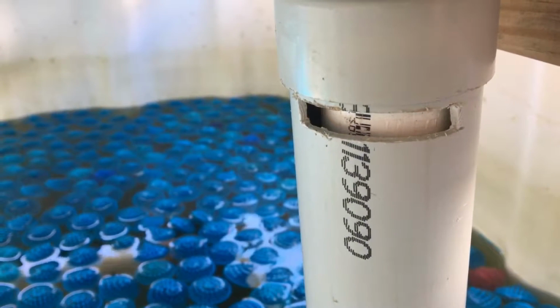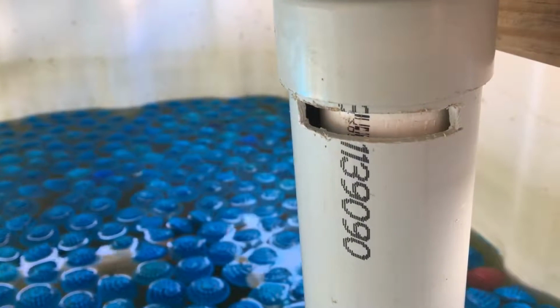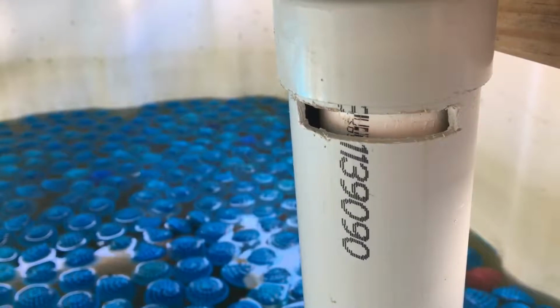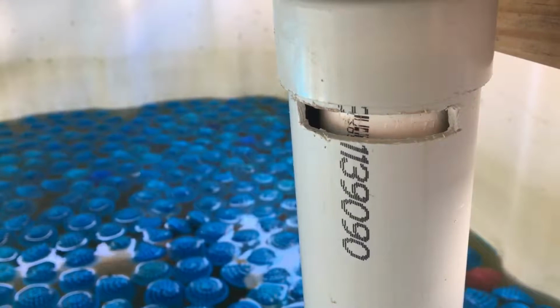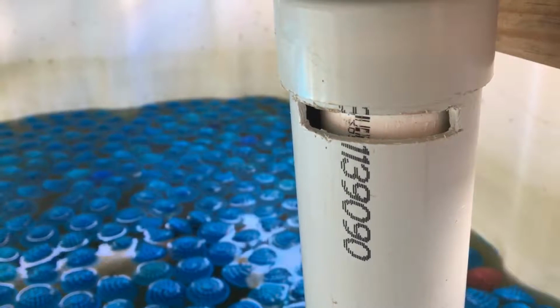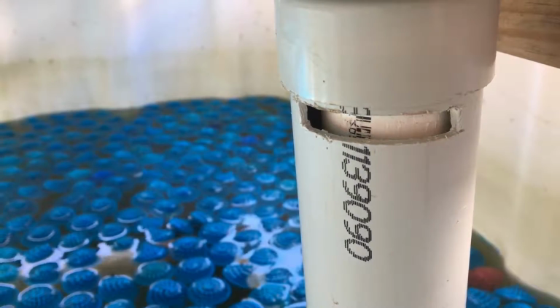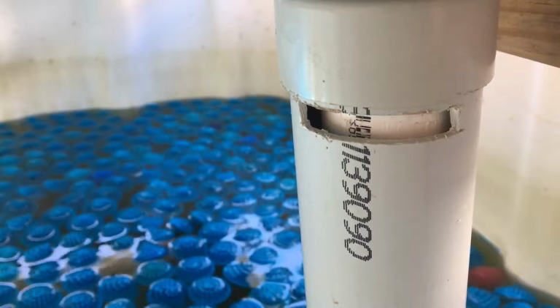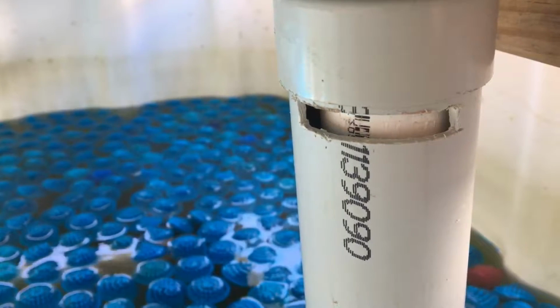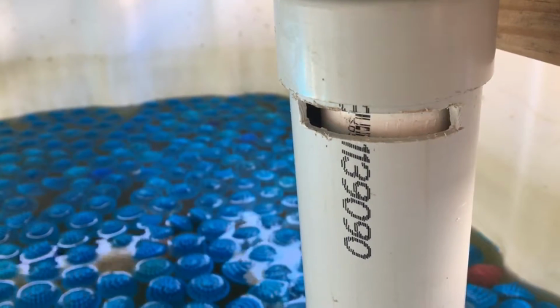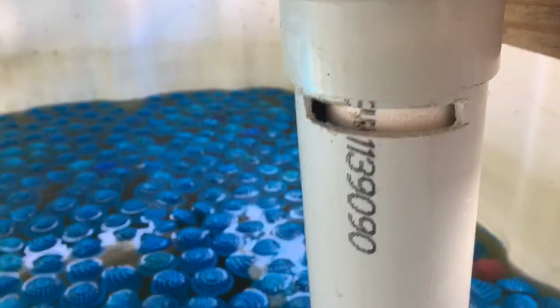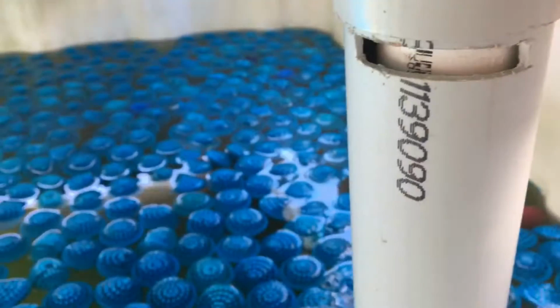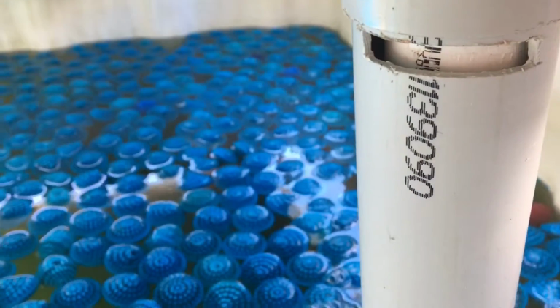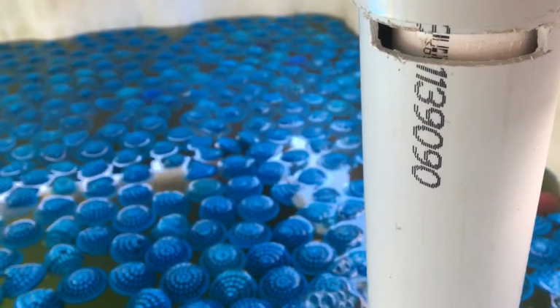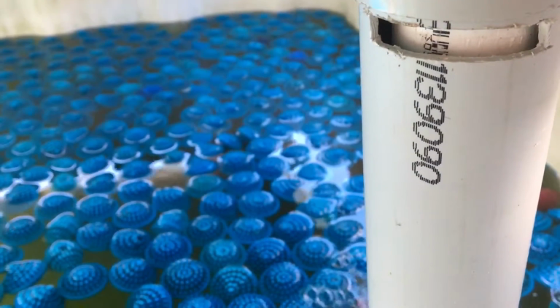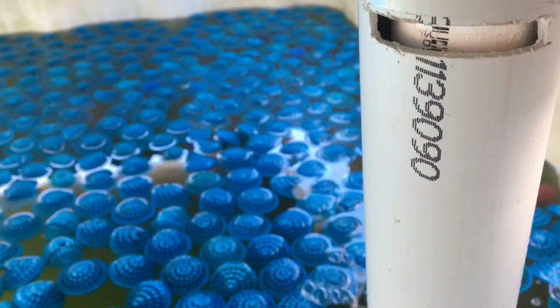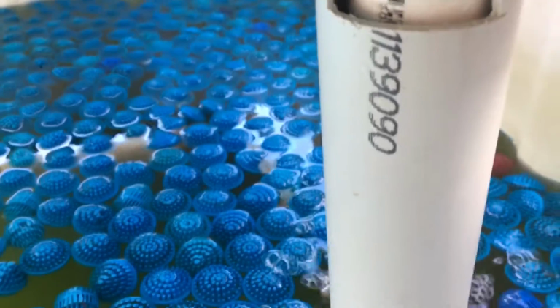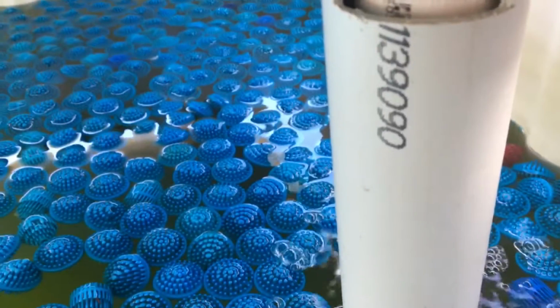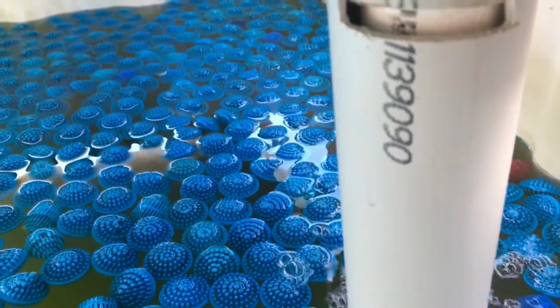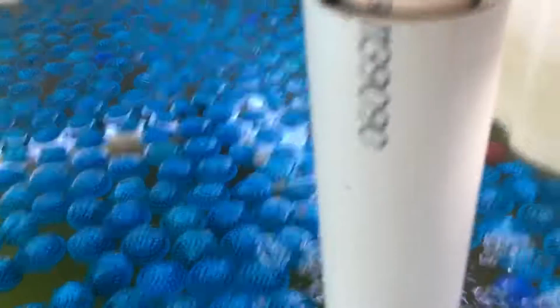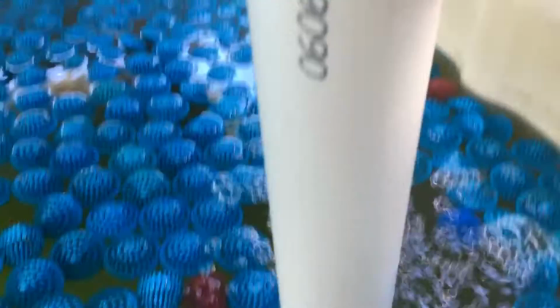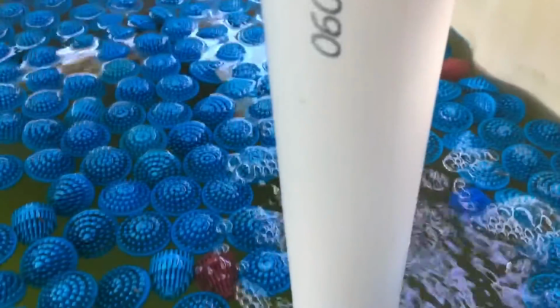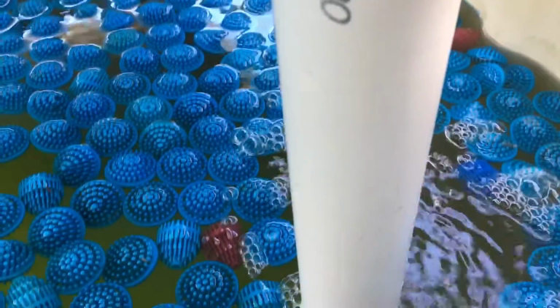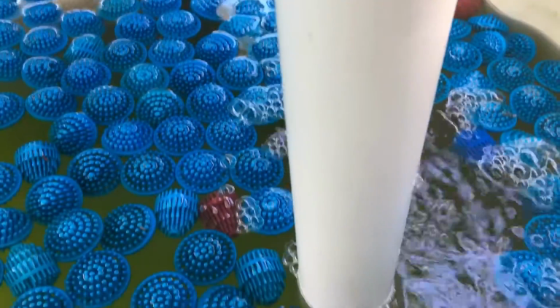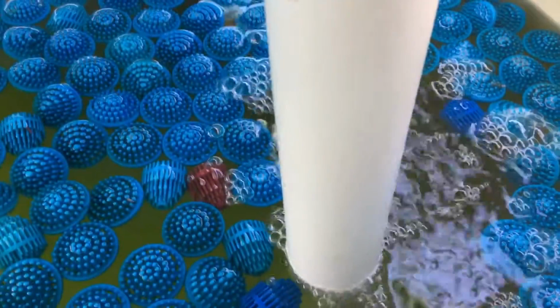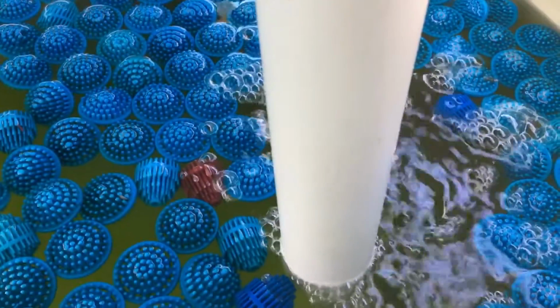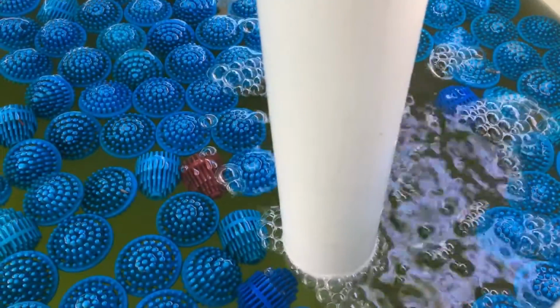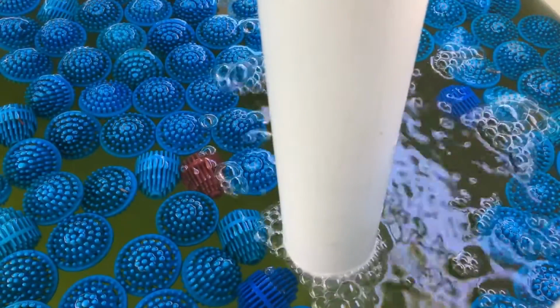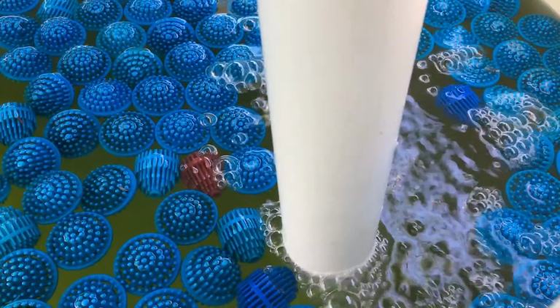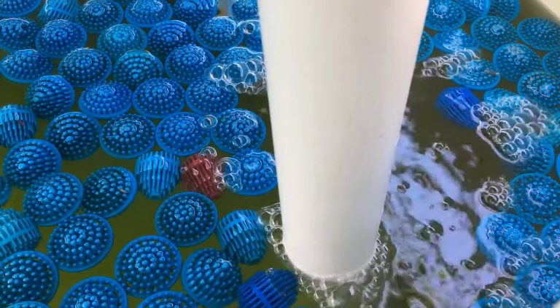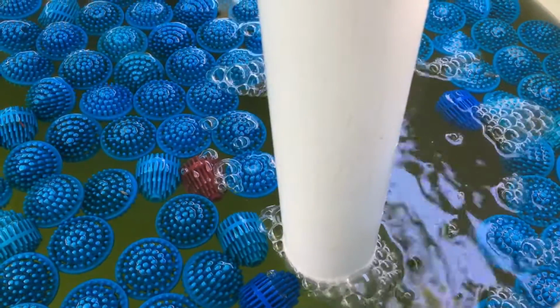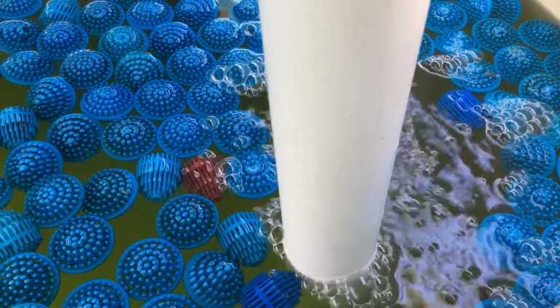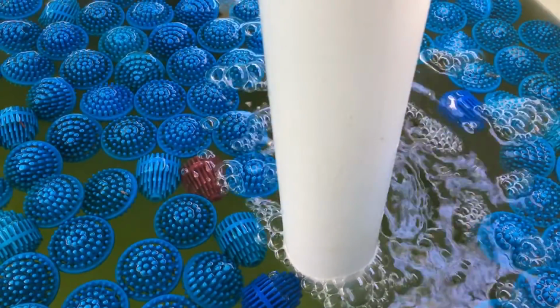And it's still aerating the sump water very well. See down there — it's just started to trickle out.